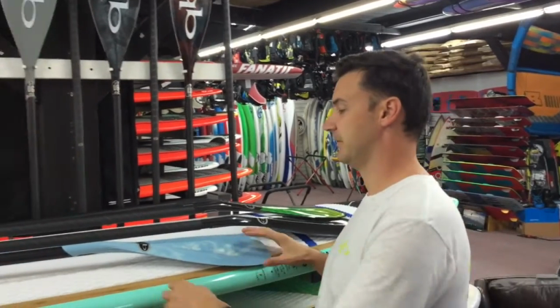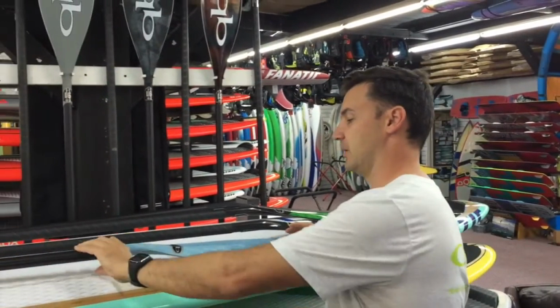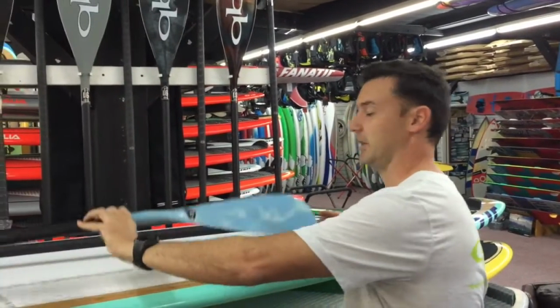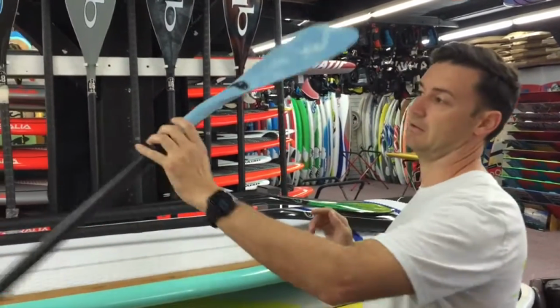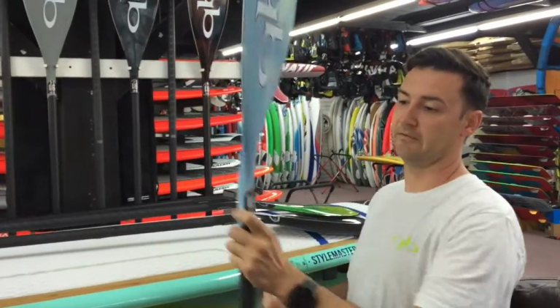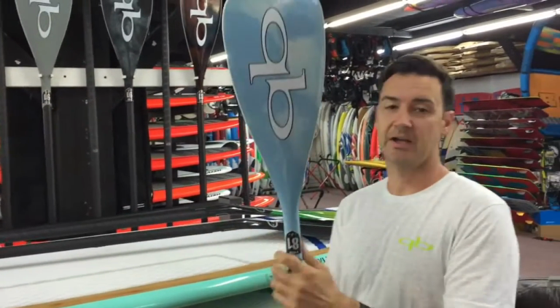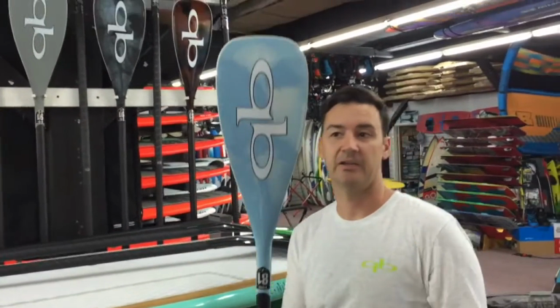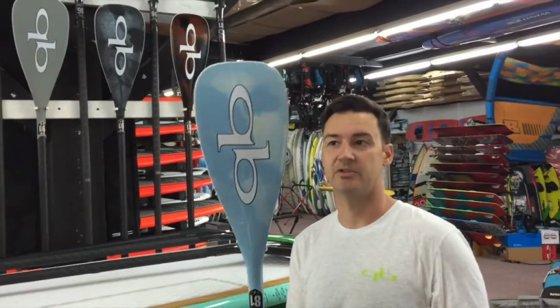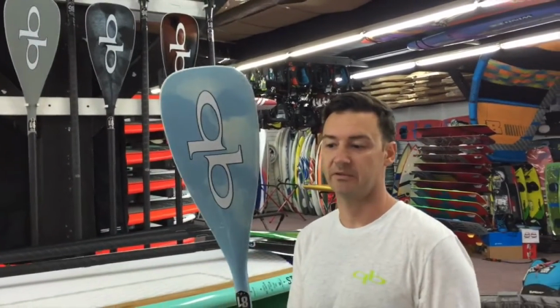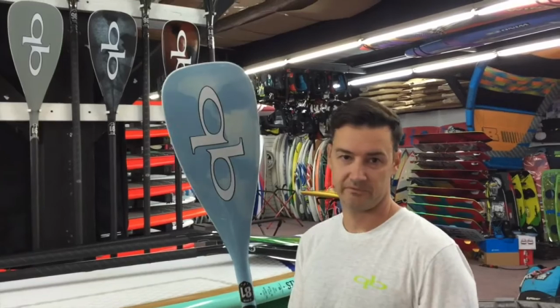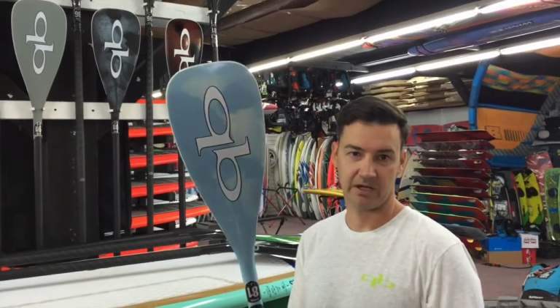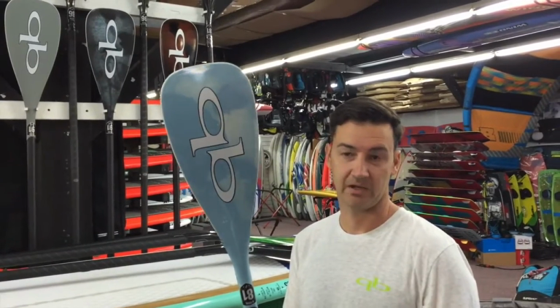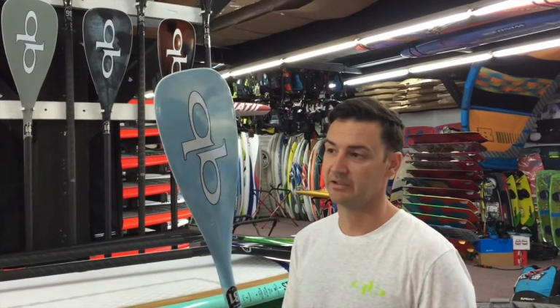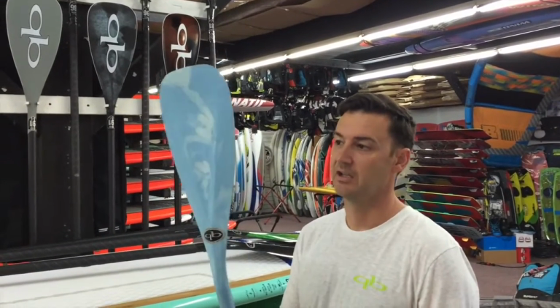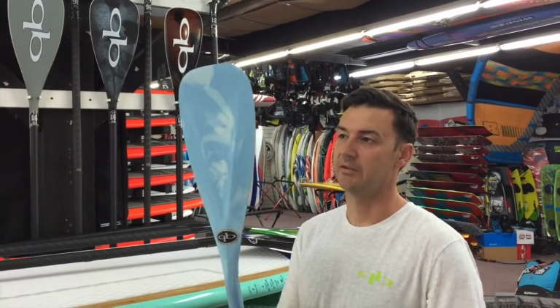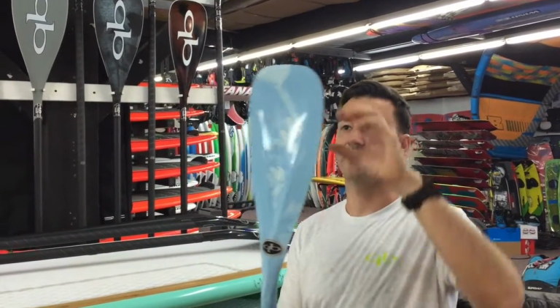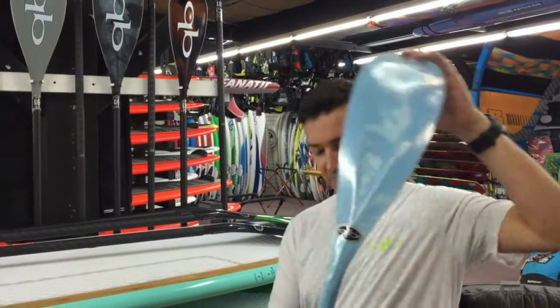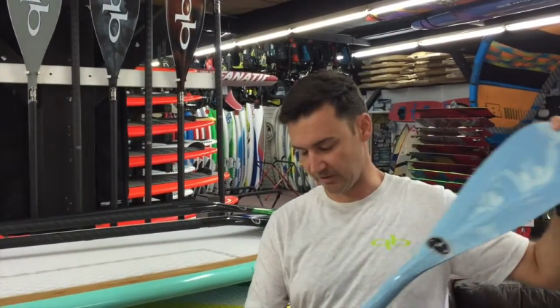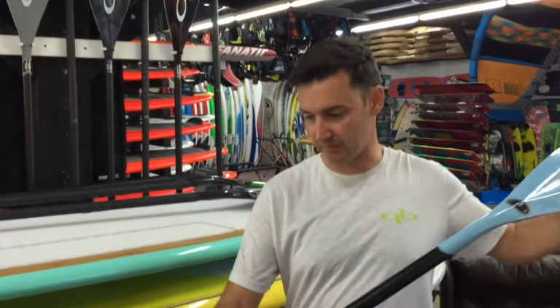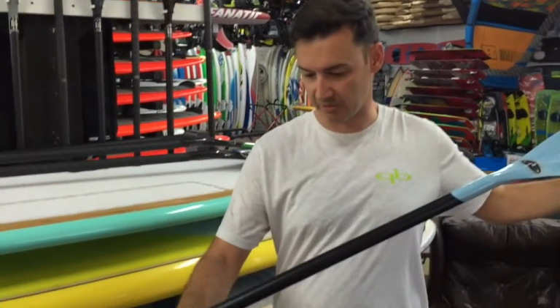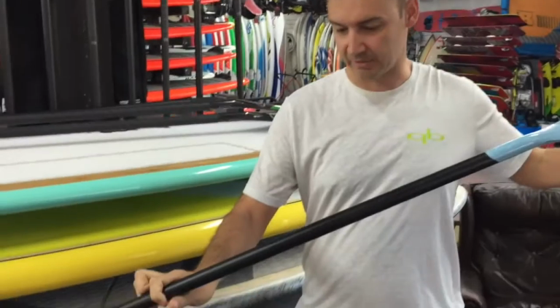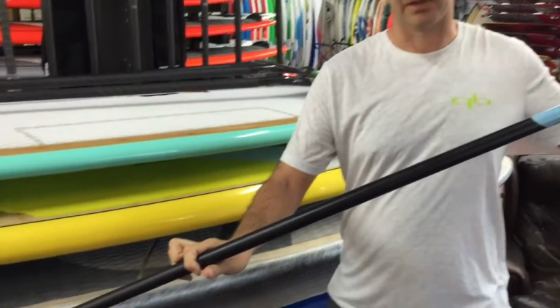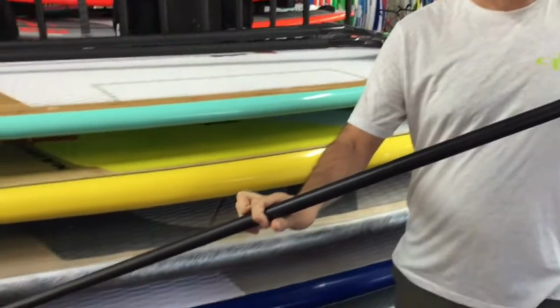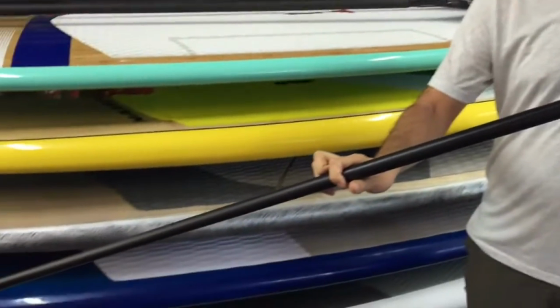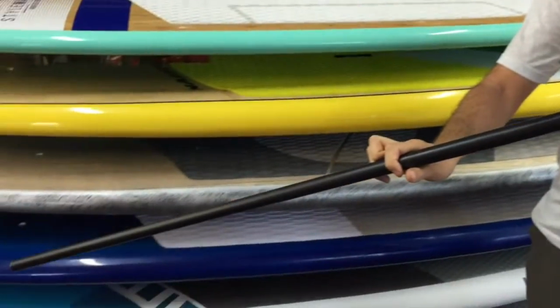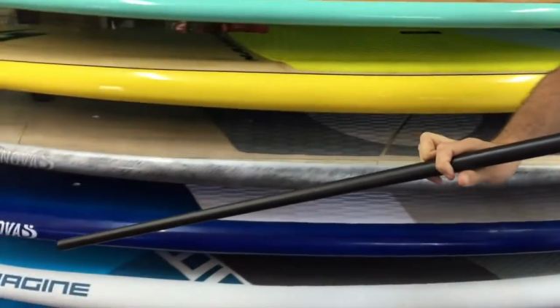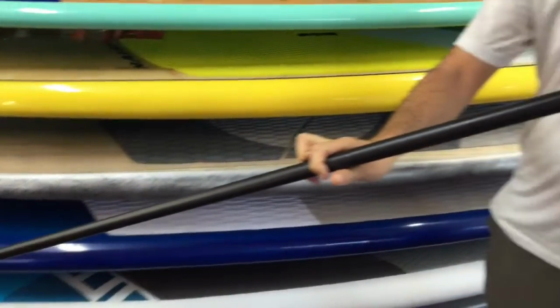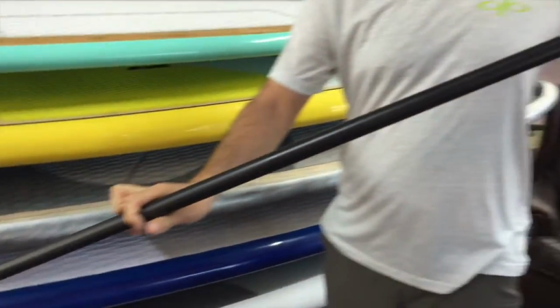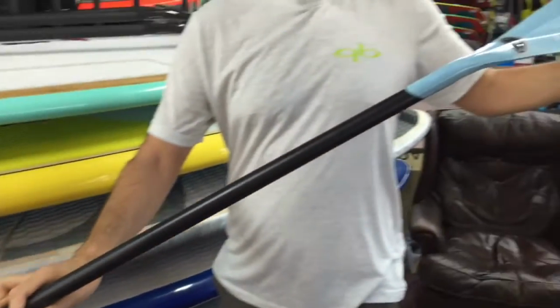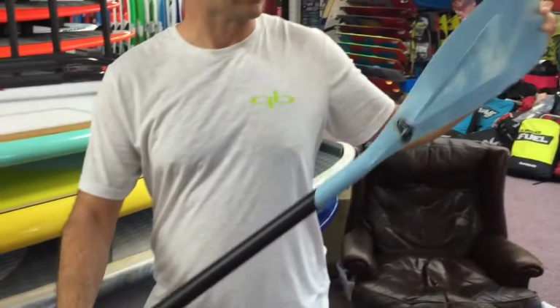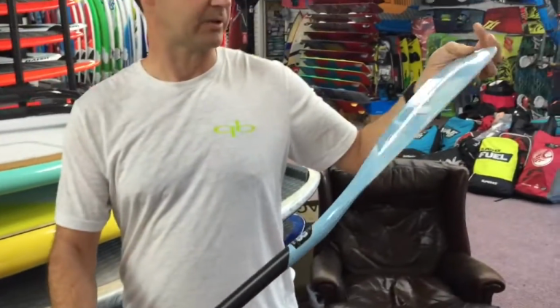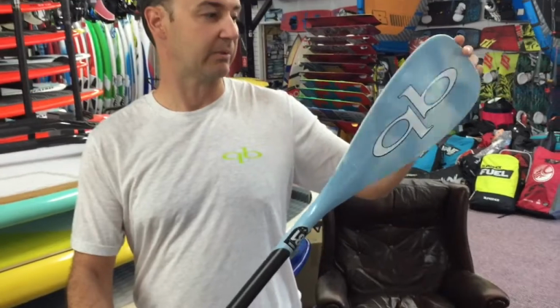We've got some of the fiberglass blade, carbon shaft V-drives and Trifectas. They've got the same shaft in the round taper as the more expensive full carbons, but they have a fiberglass blade, dropping the price quite a bit.